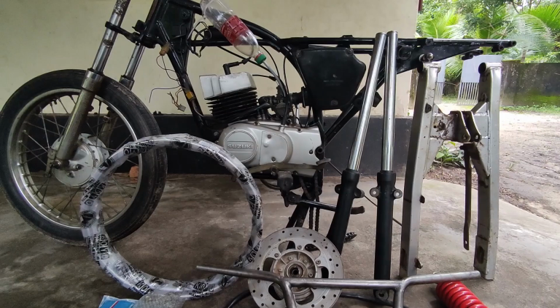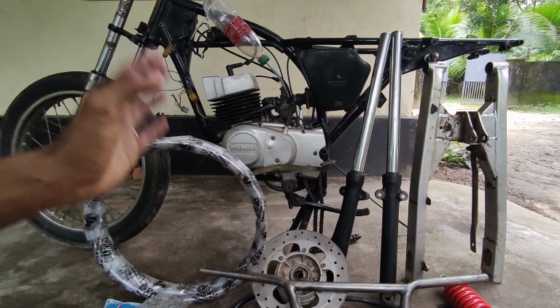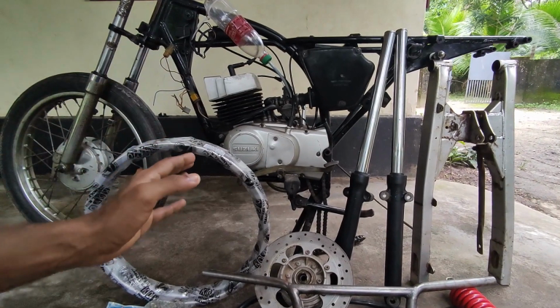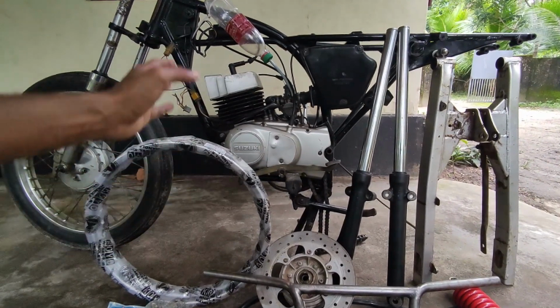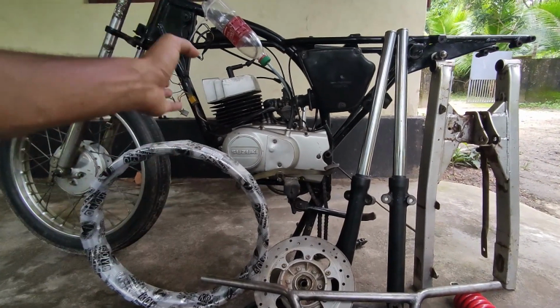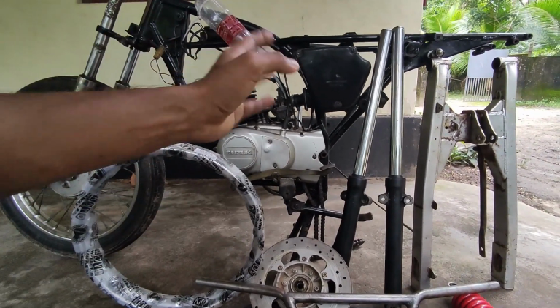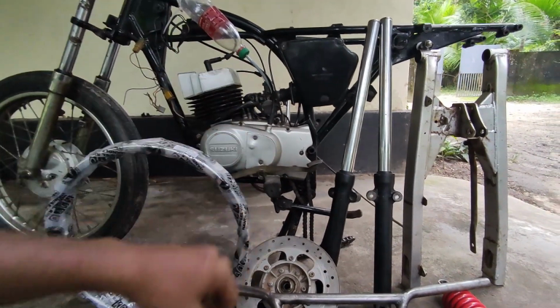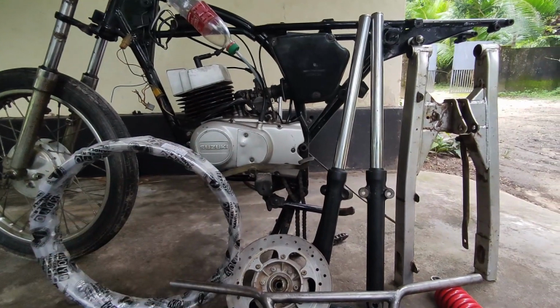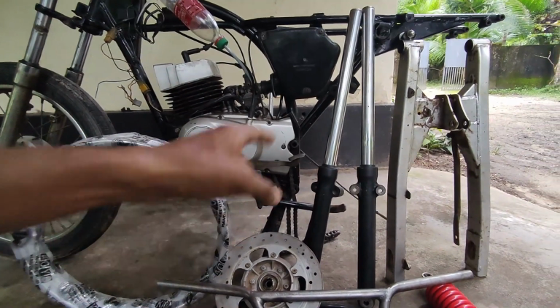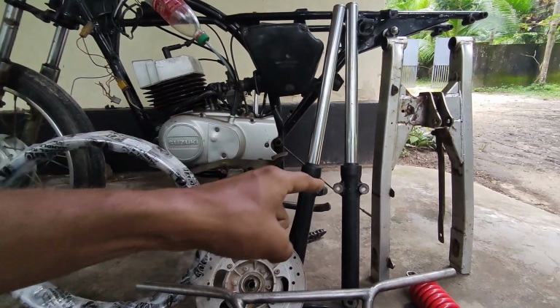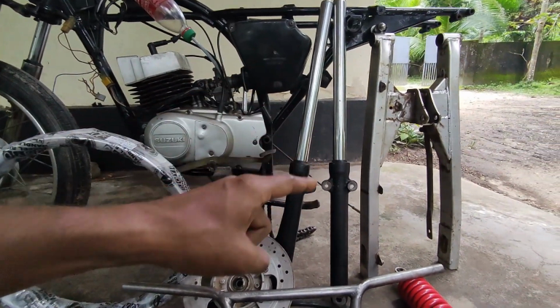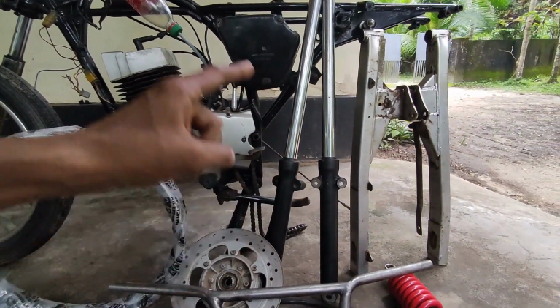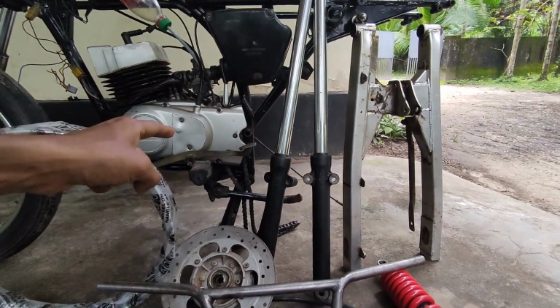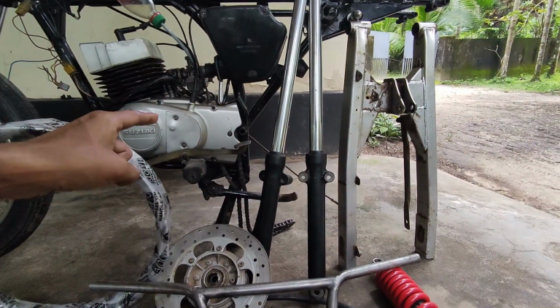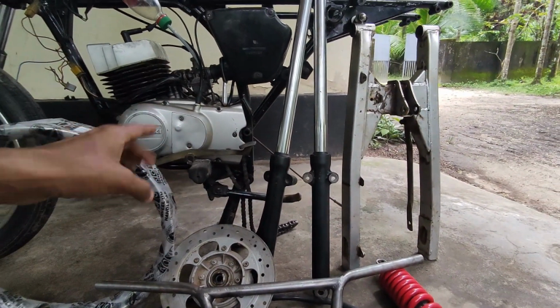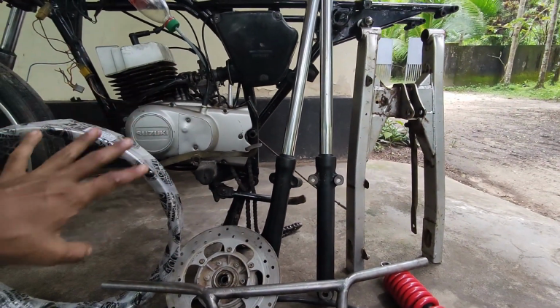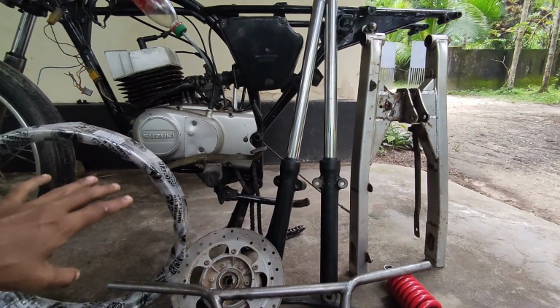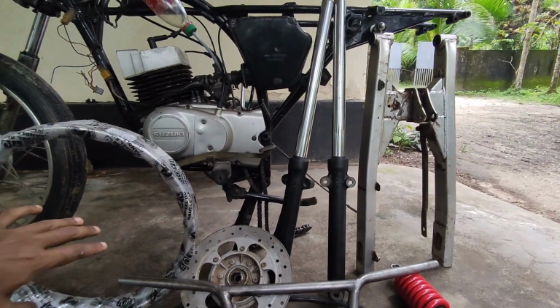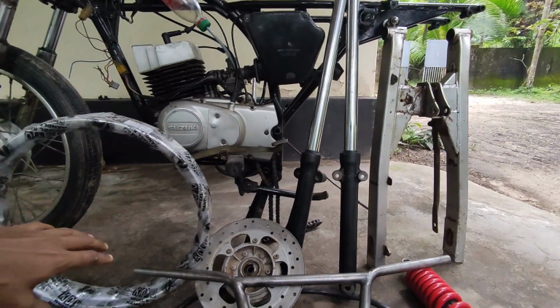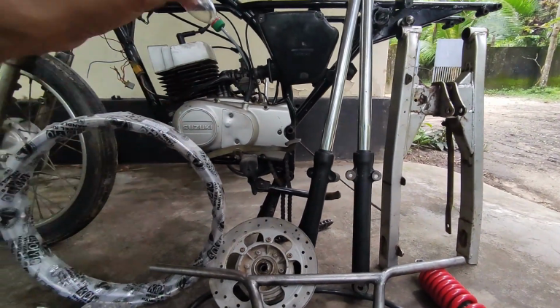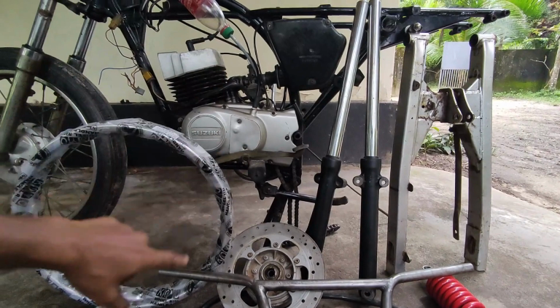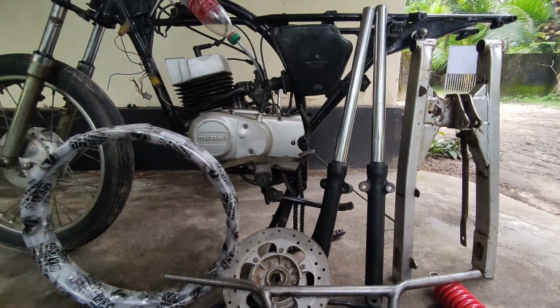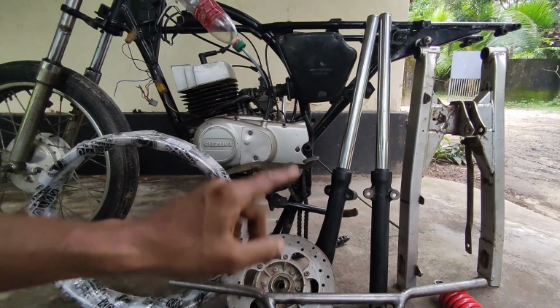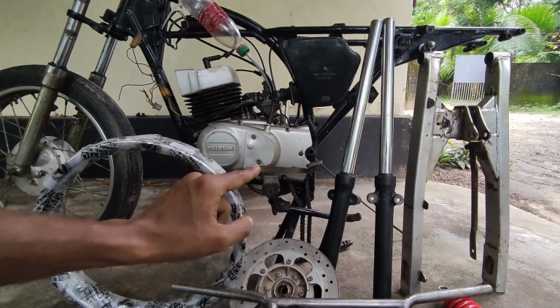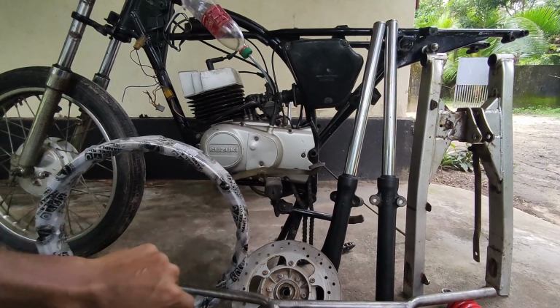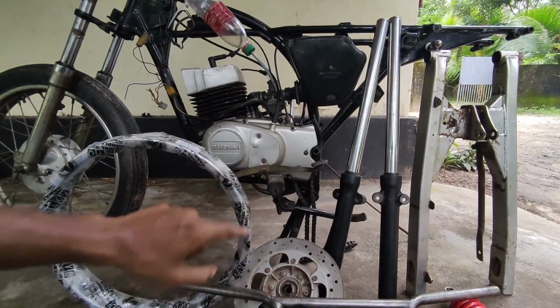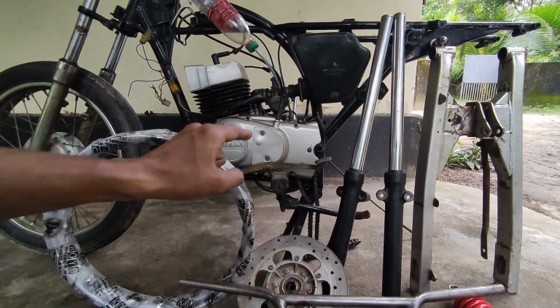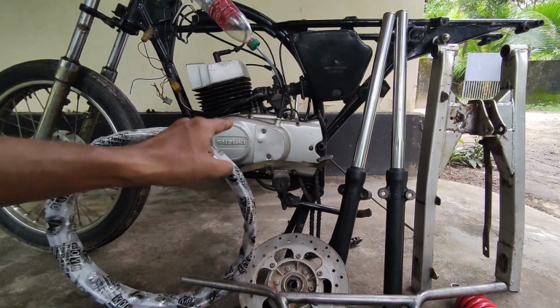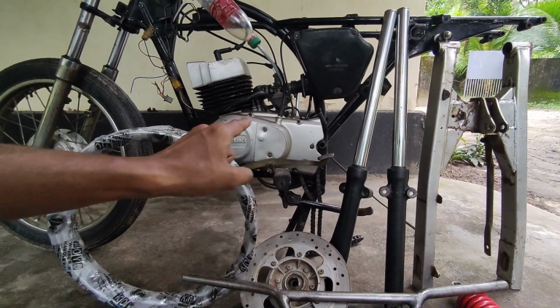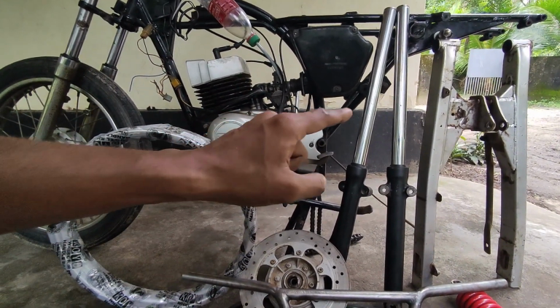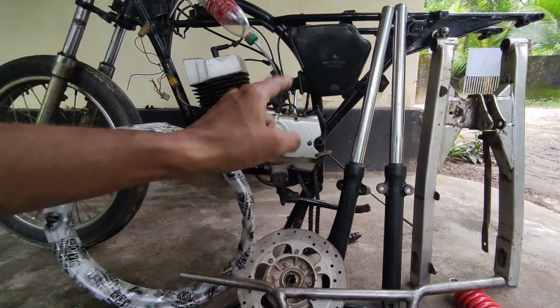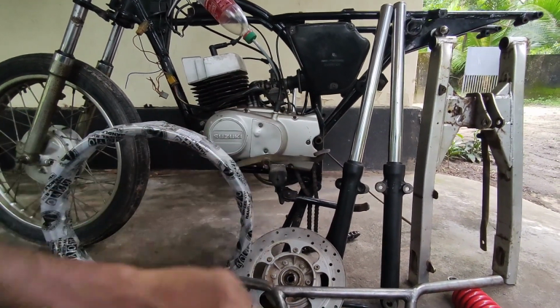Now we are going to get a new condition on Project RDX. We have removed the rear side tires. We are going to get a monoshock on the back and we are going to get a new surgery on the back.